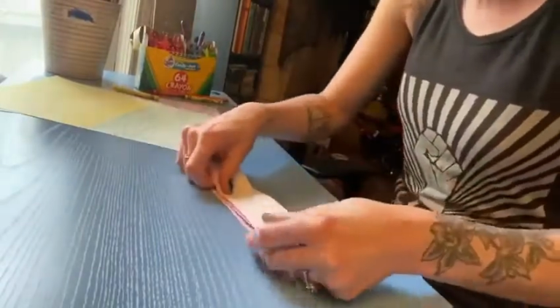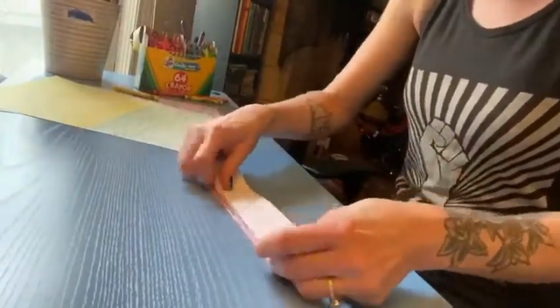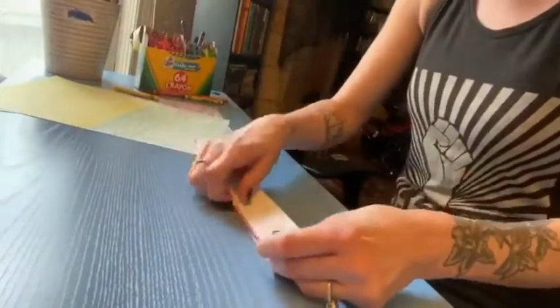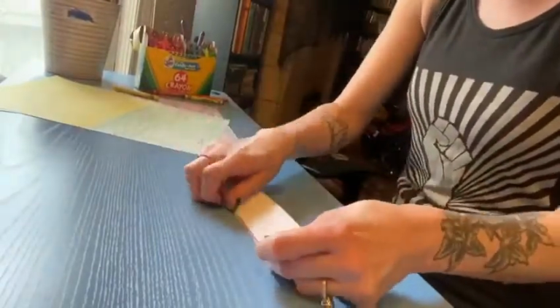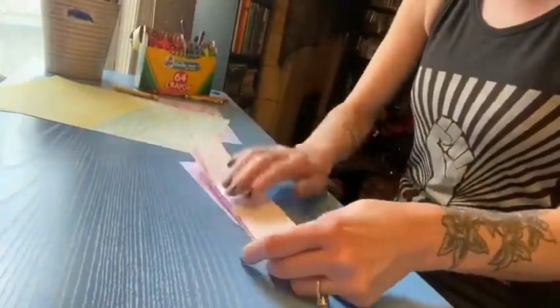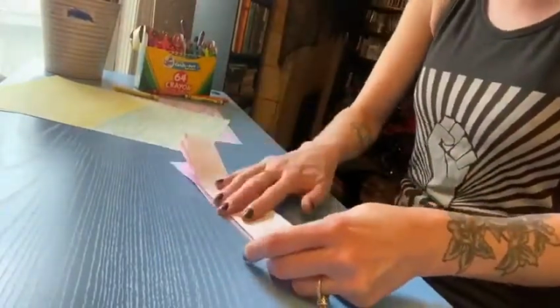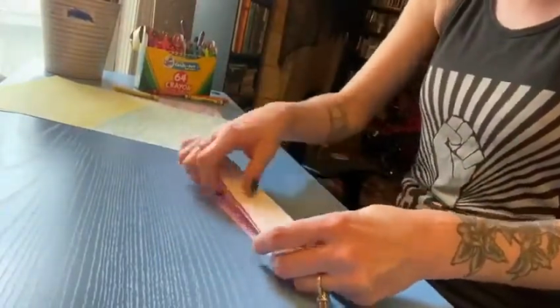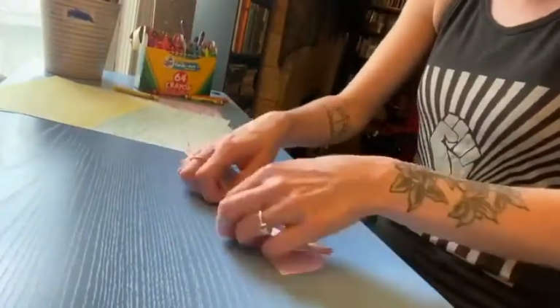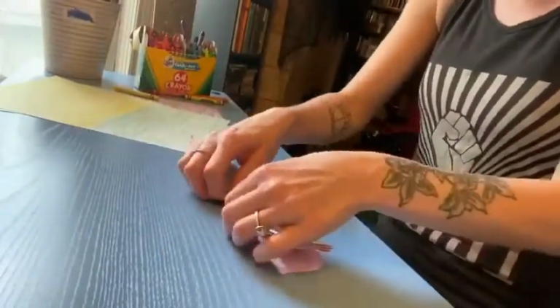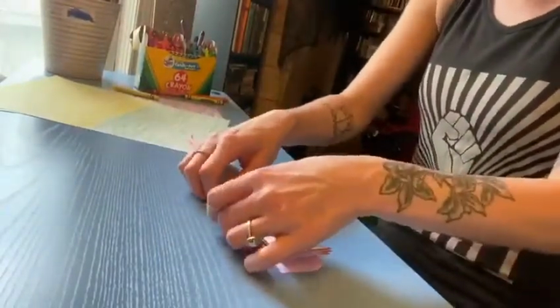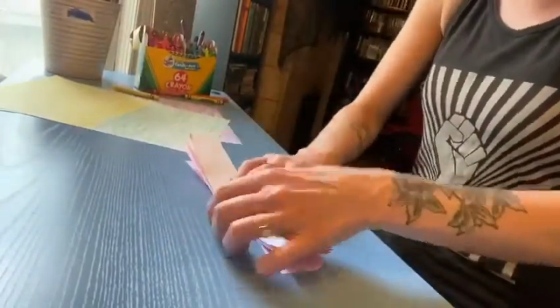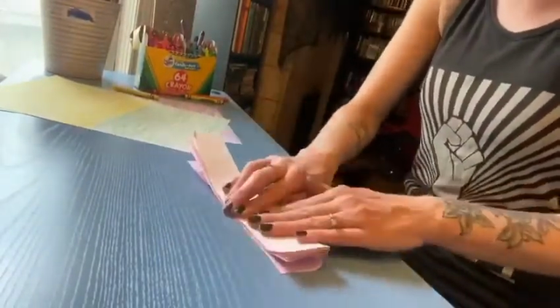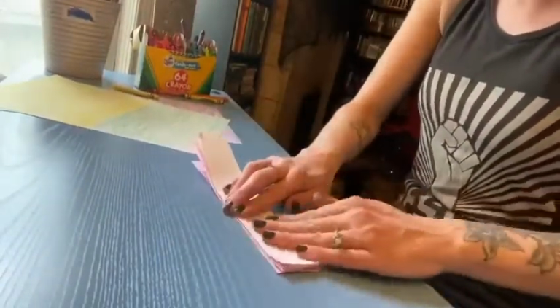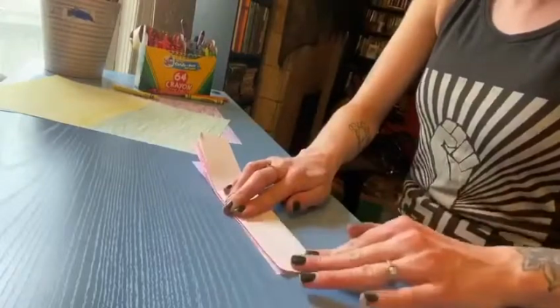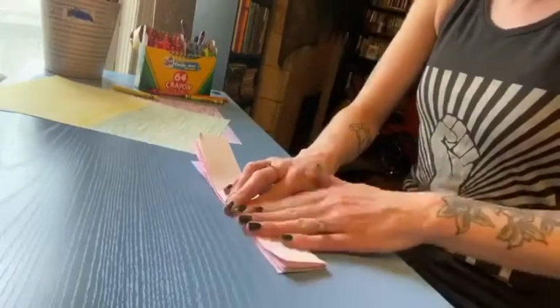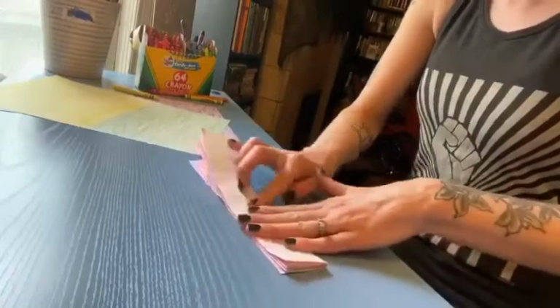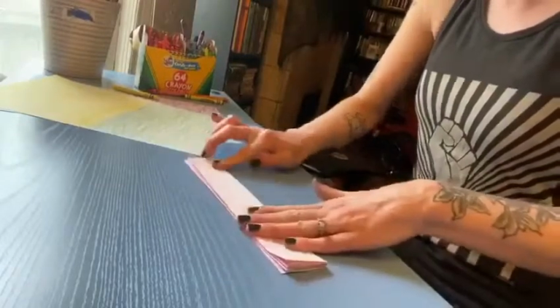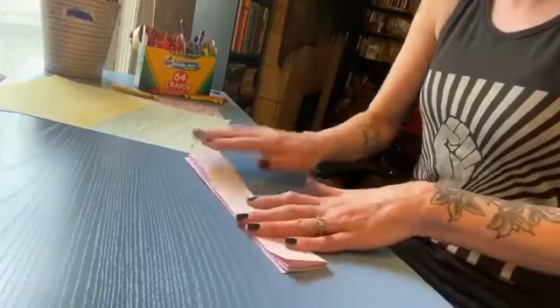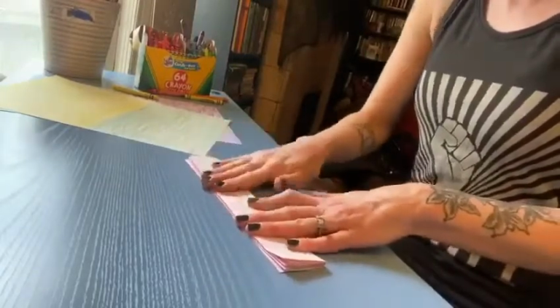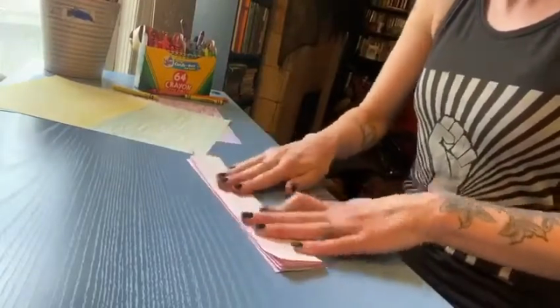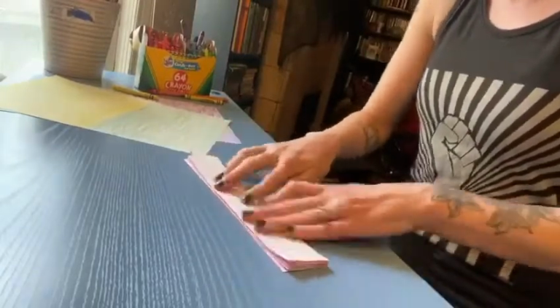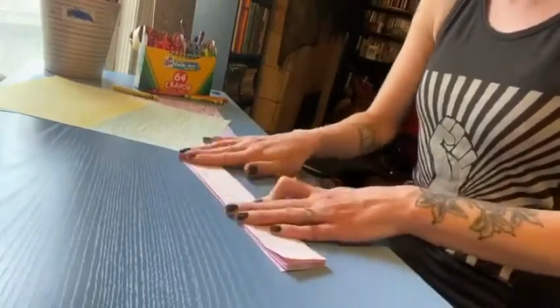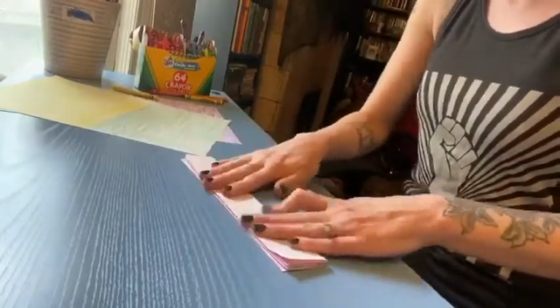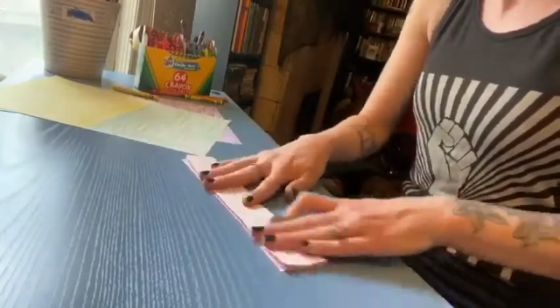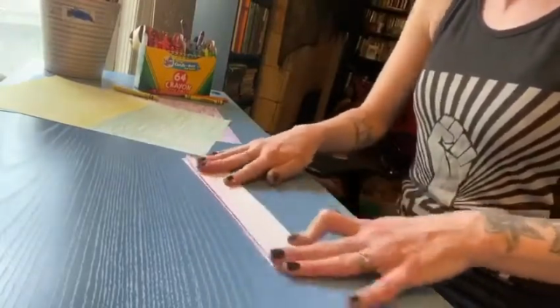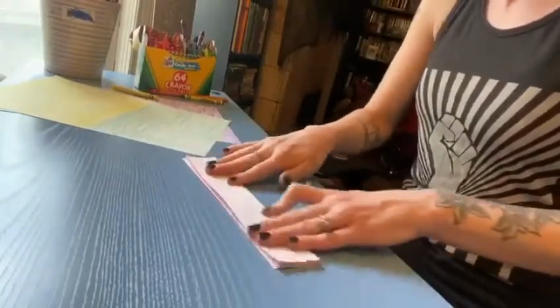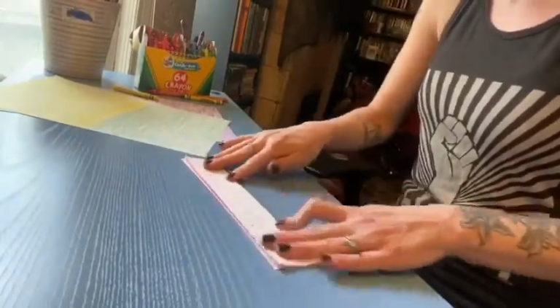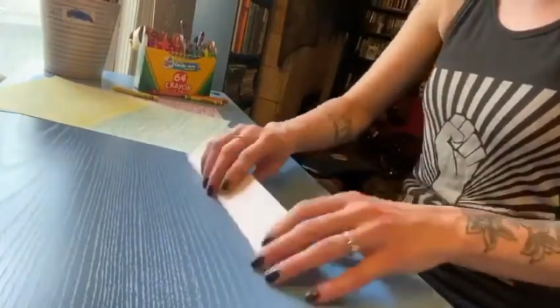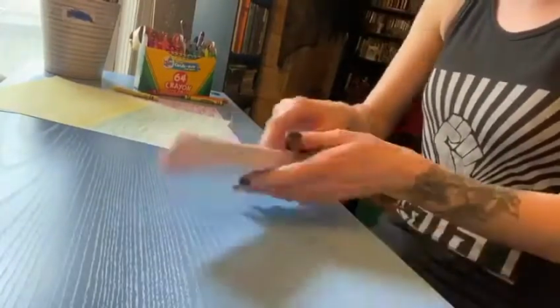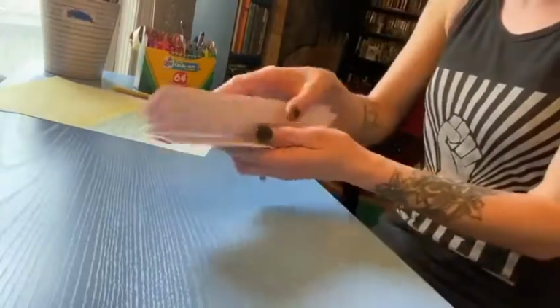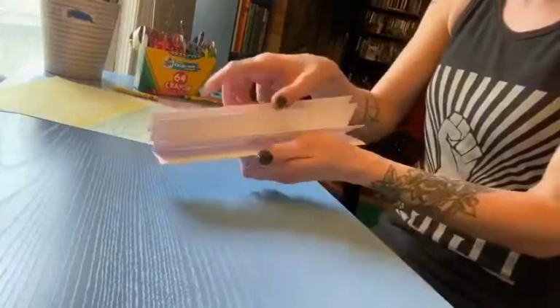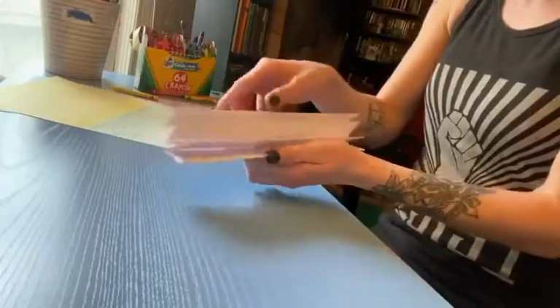That last little fold can be a little thick so make sure and take your time, make sure it's even, and firmly crease your paper and you will have a lovely little accordion.